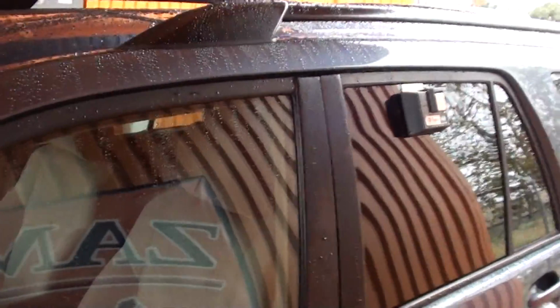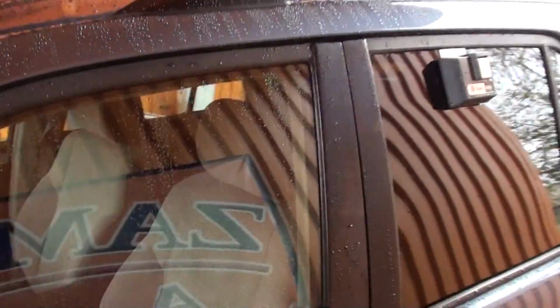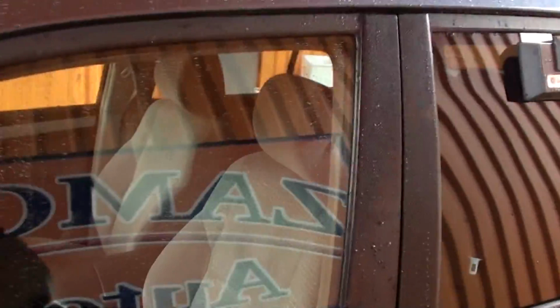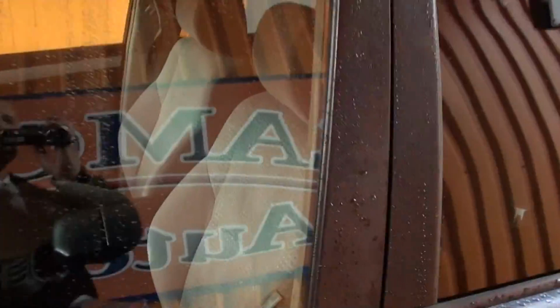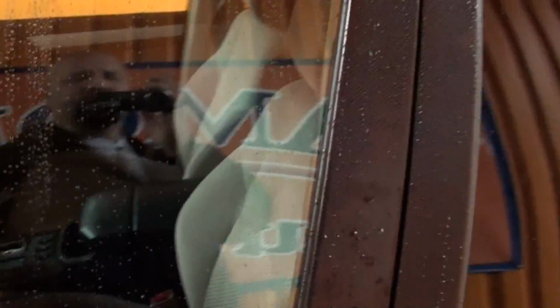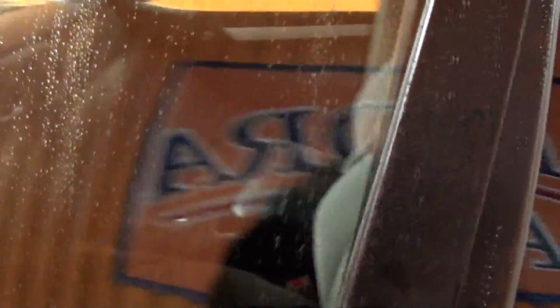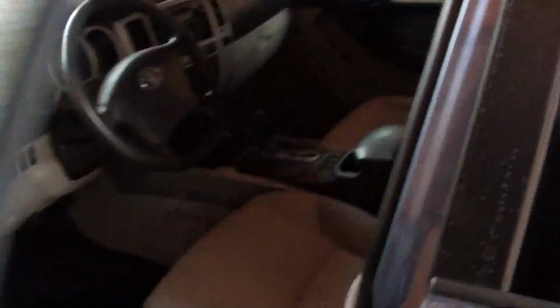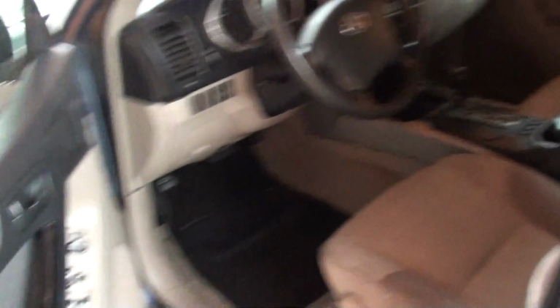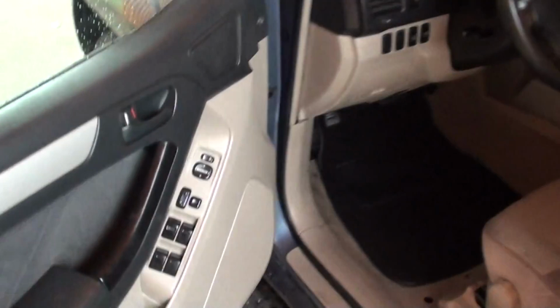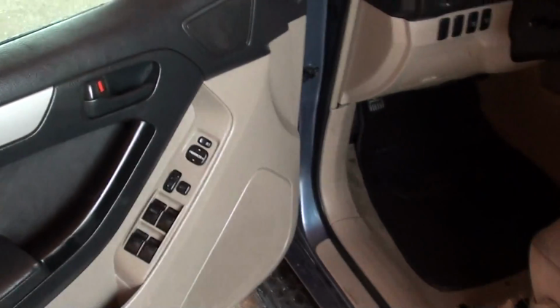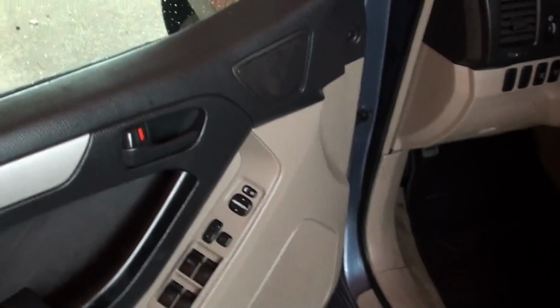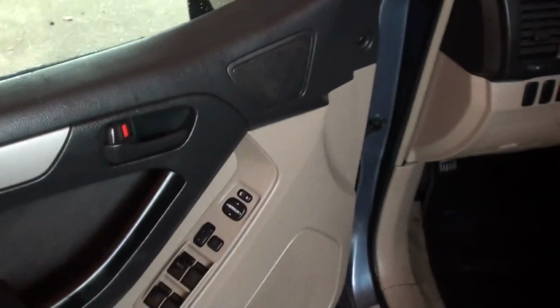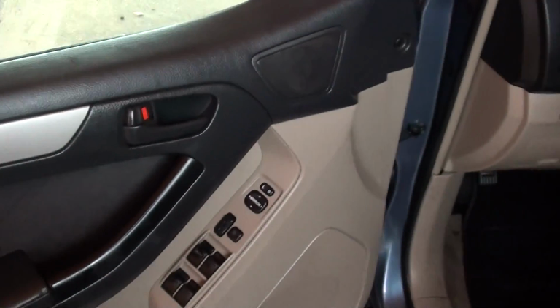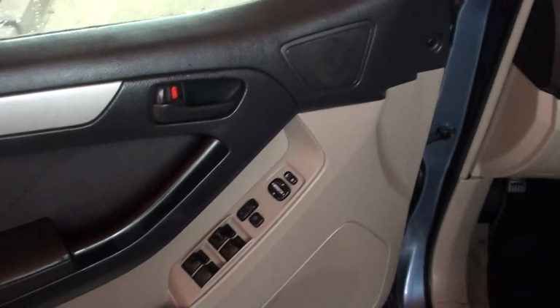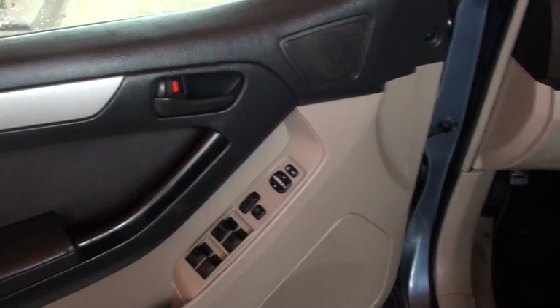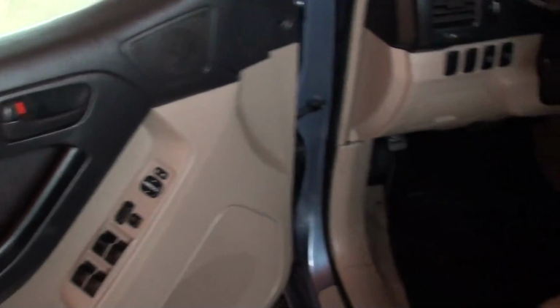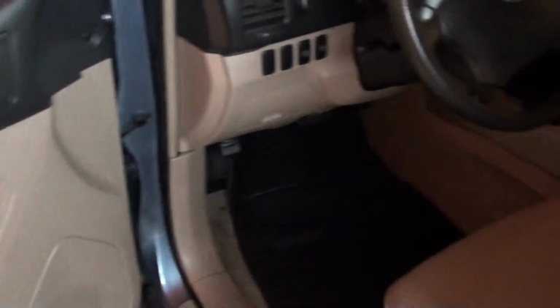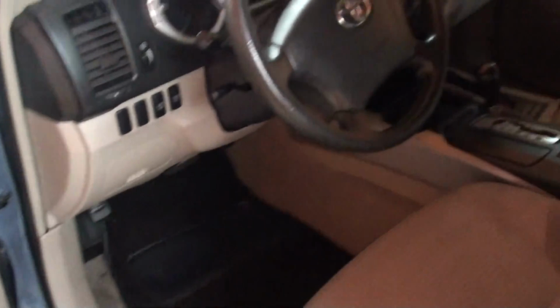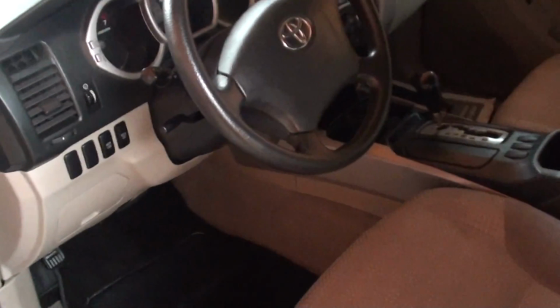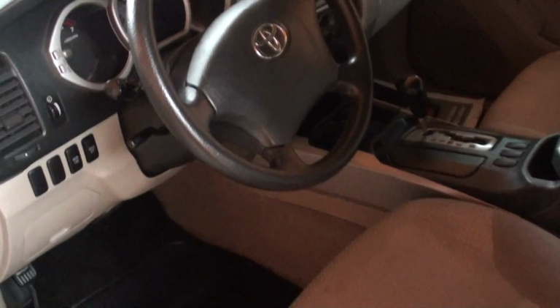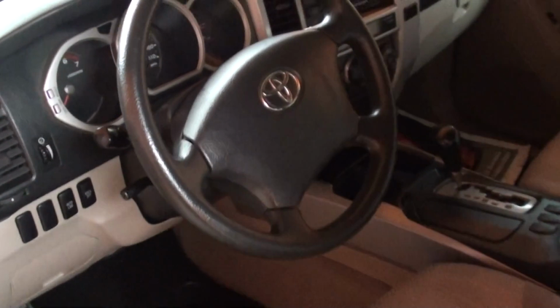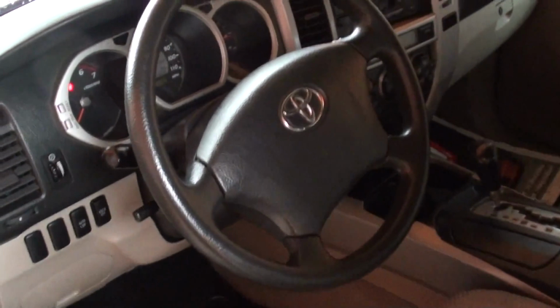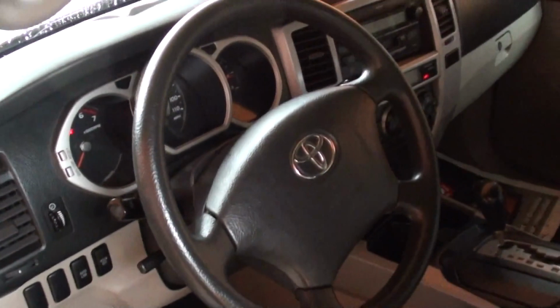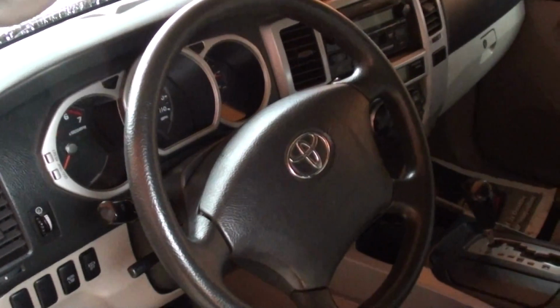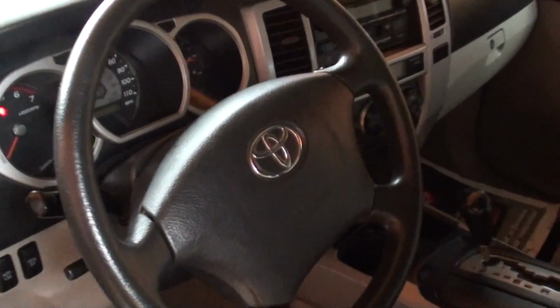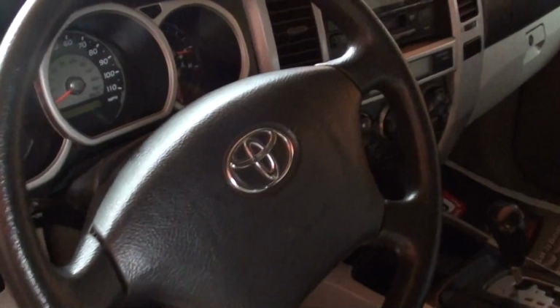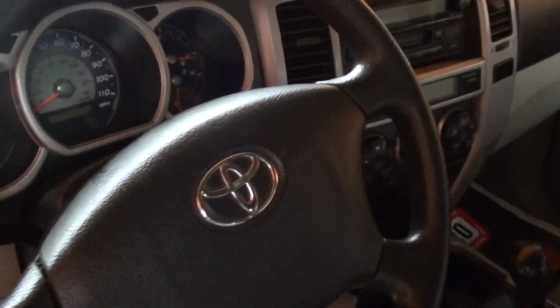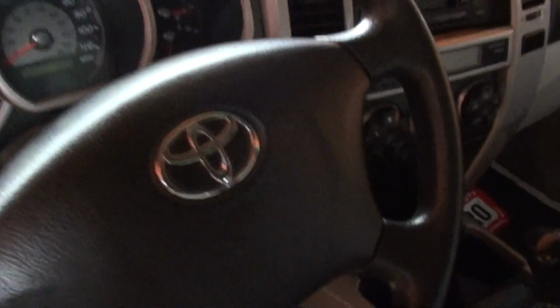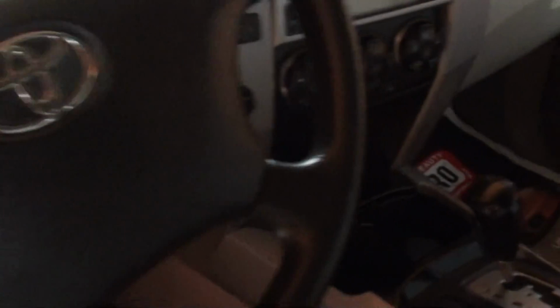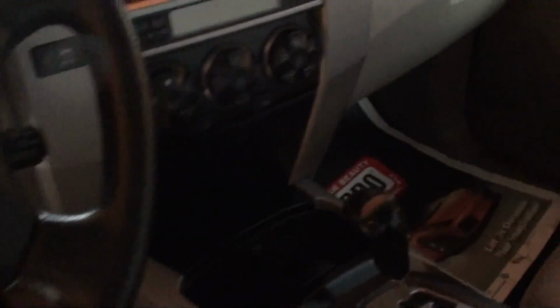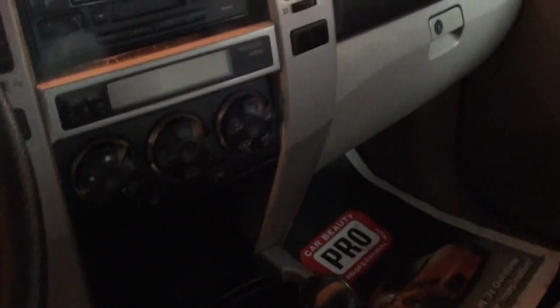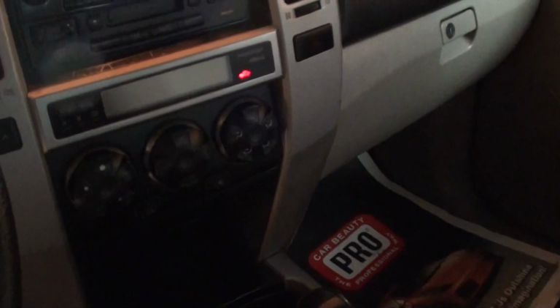Let's take a look at the interior: power windows, power door locks, power mirrors, lumbar in the seat, and dual front airbags.